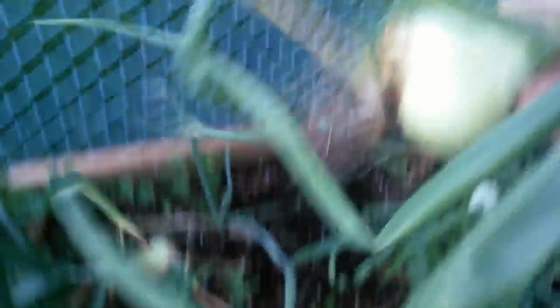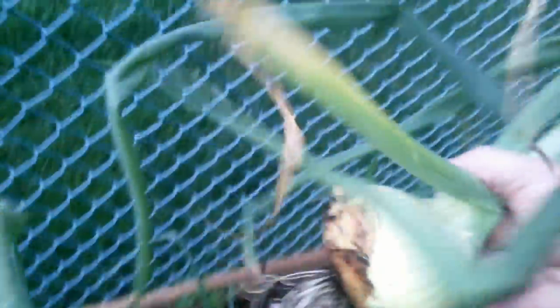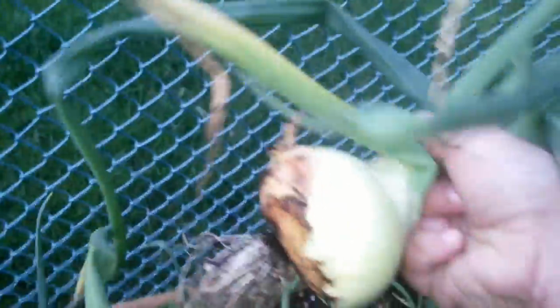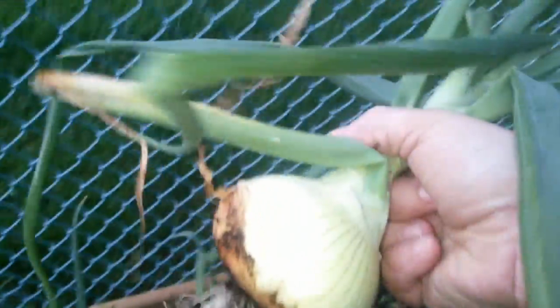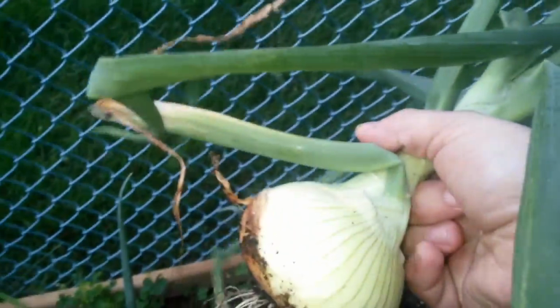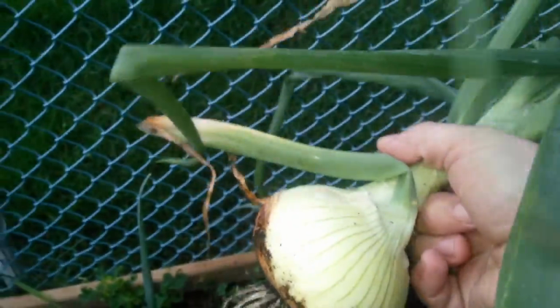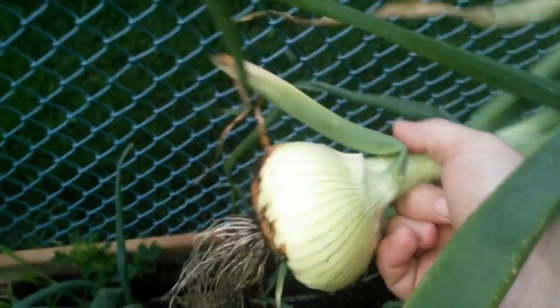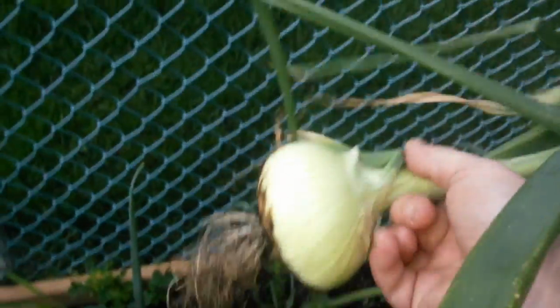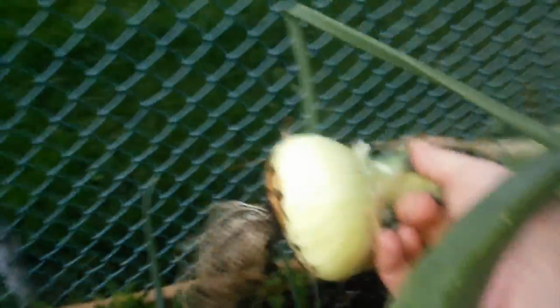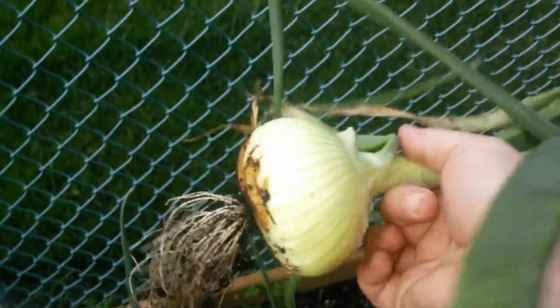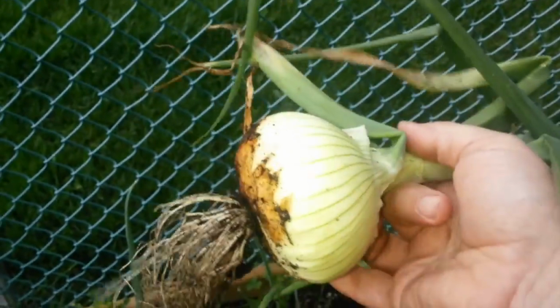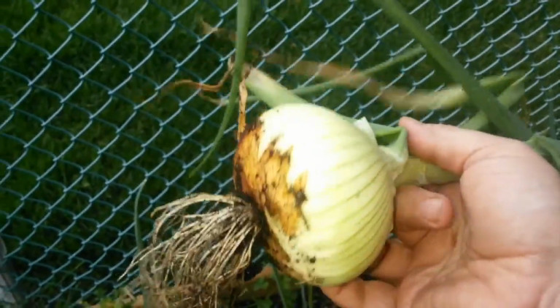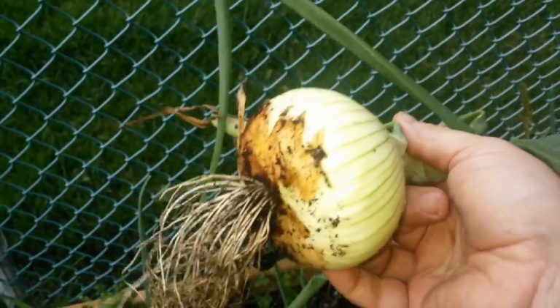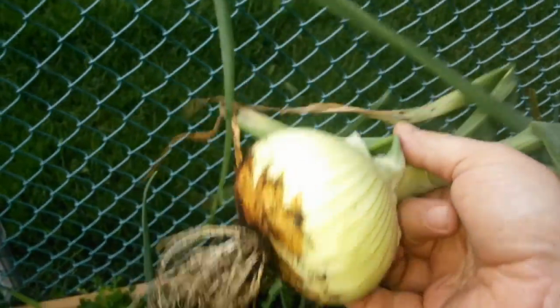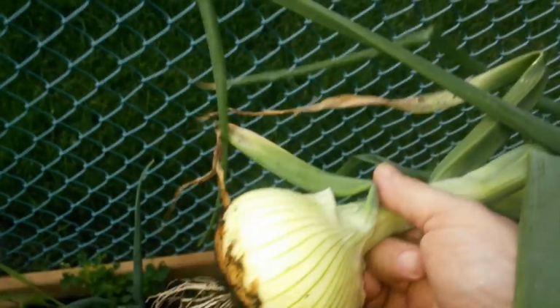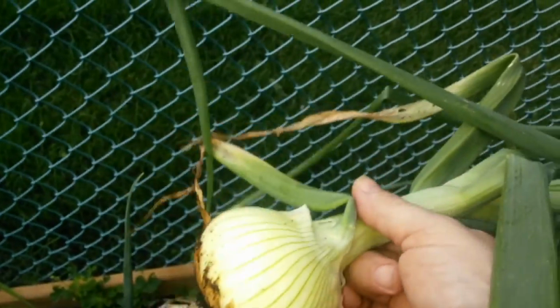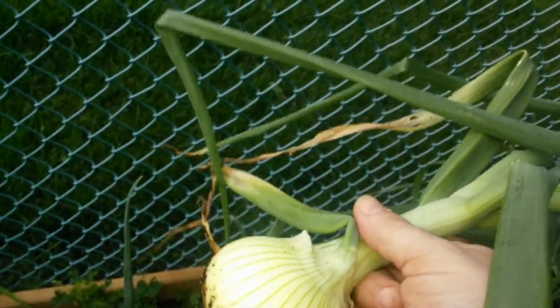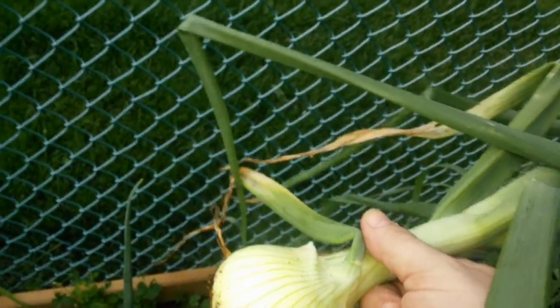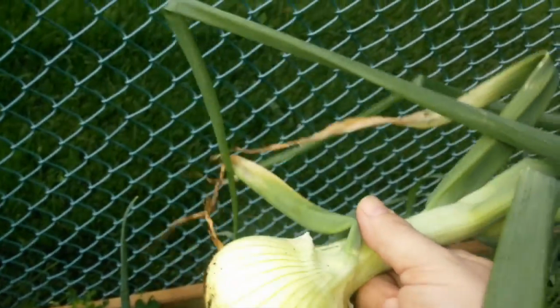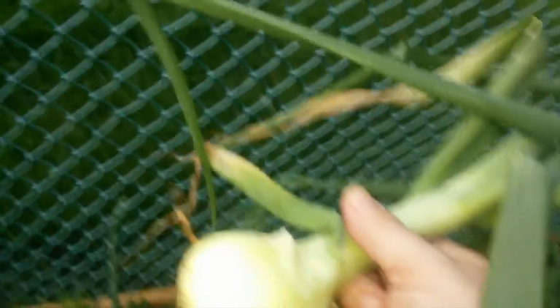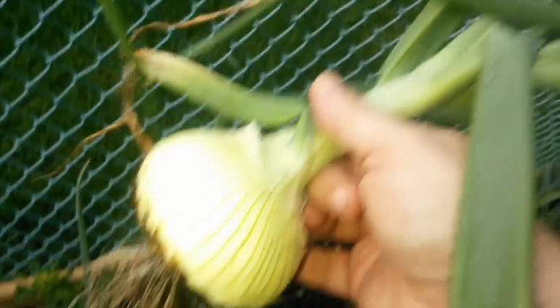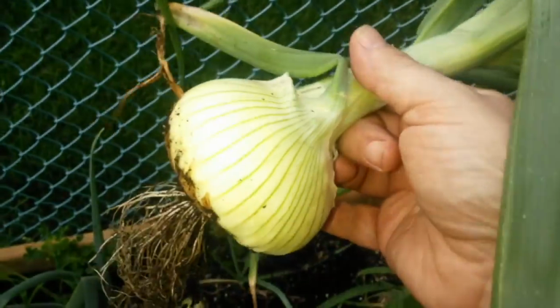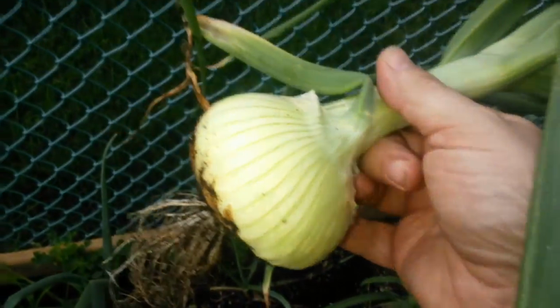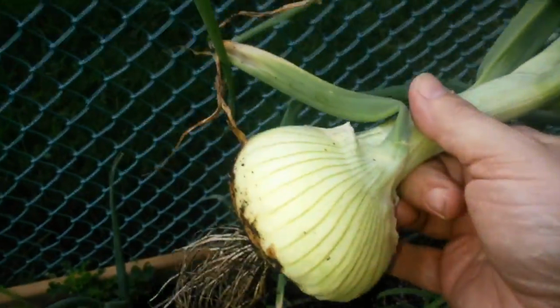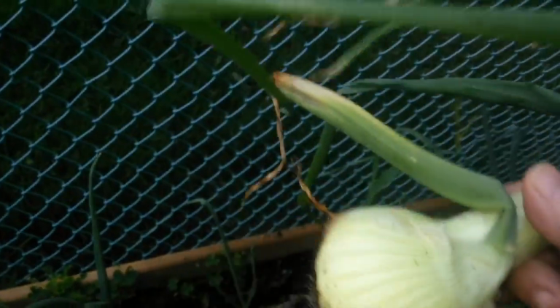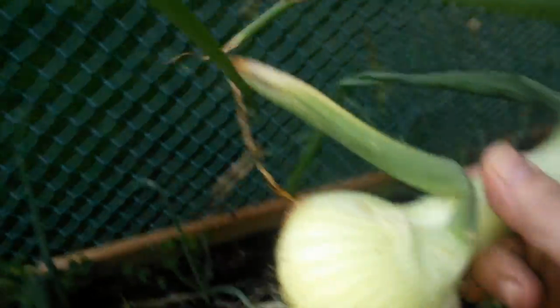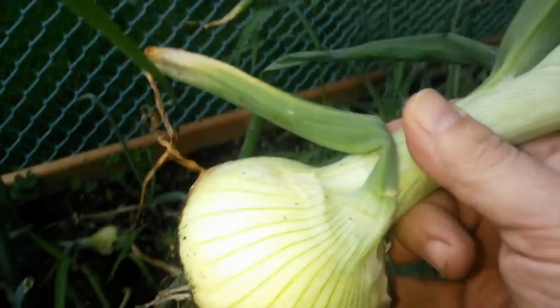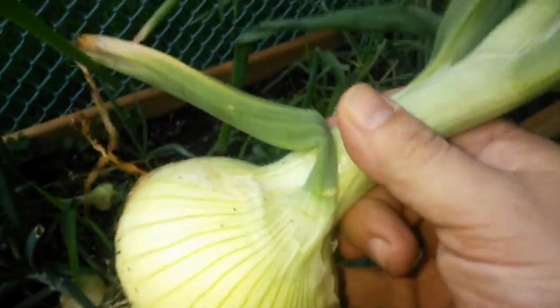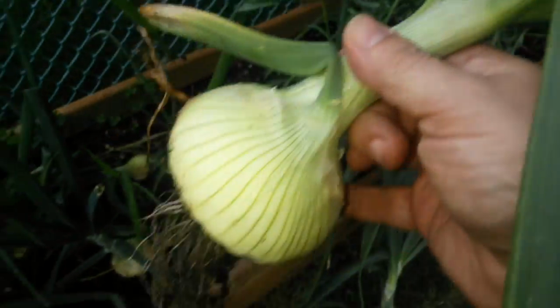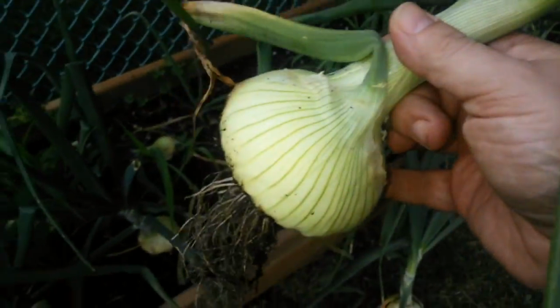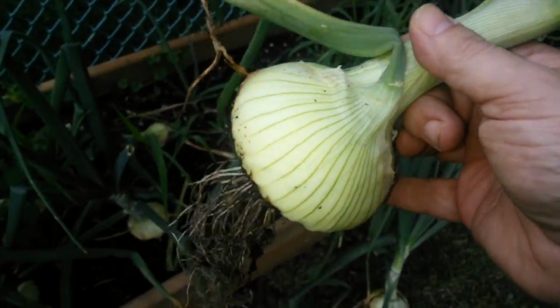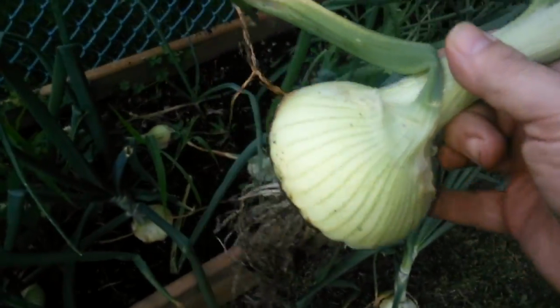They've come out really nice and clean, it's a nice shape to these. I'm pretty excited to try them — never actually had these kind of onions.